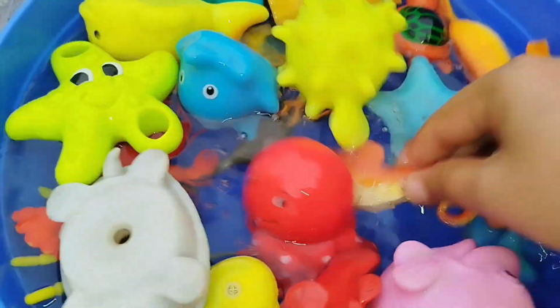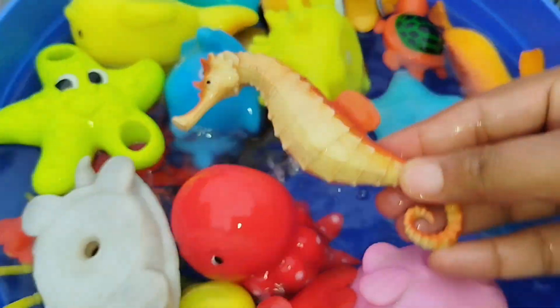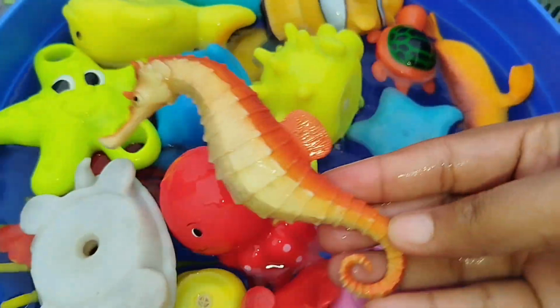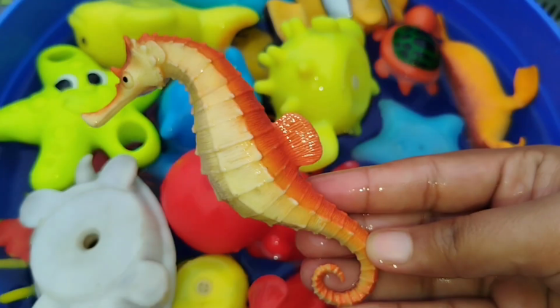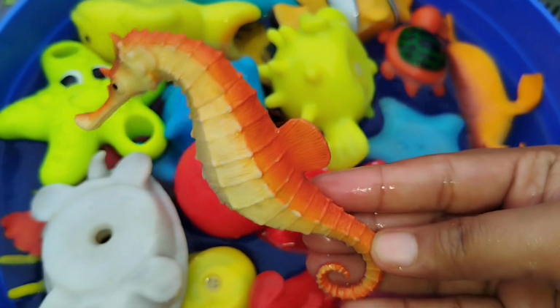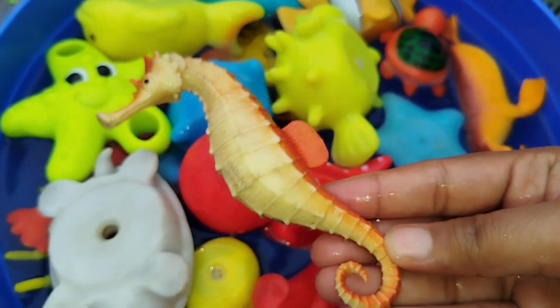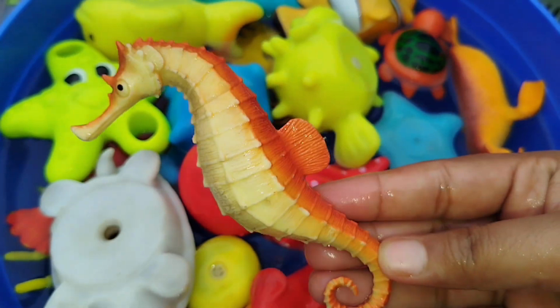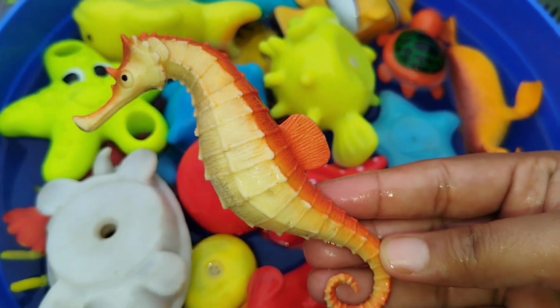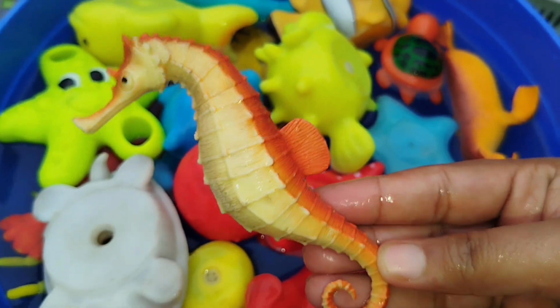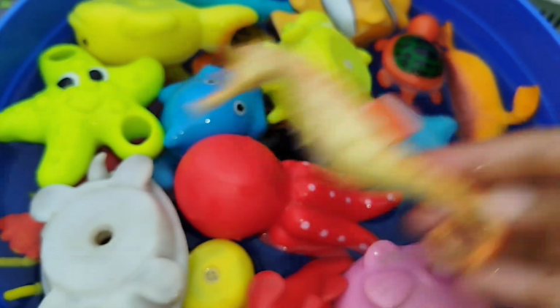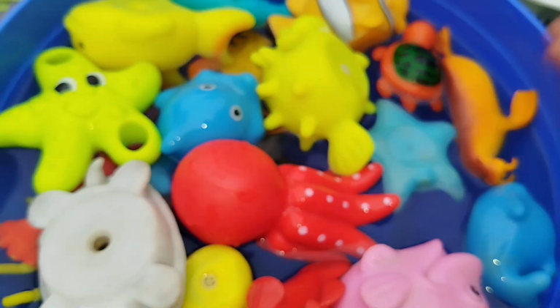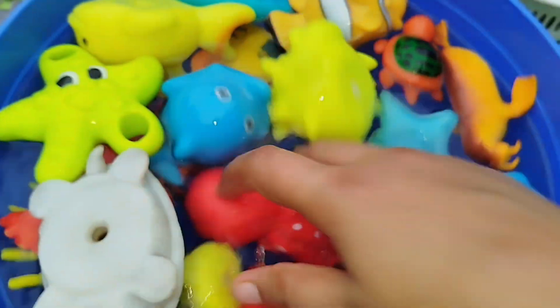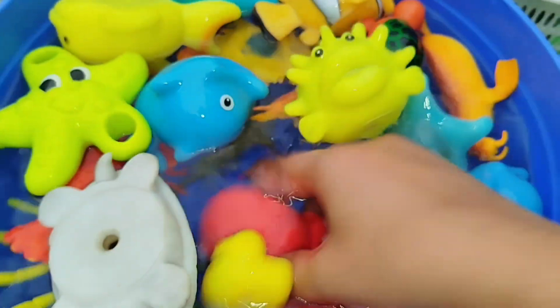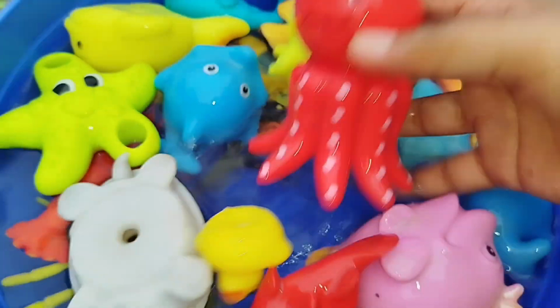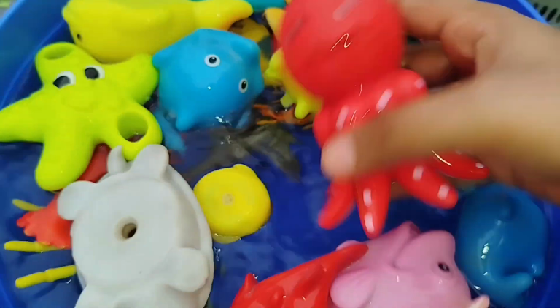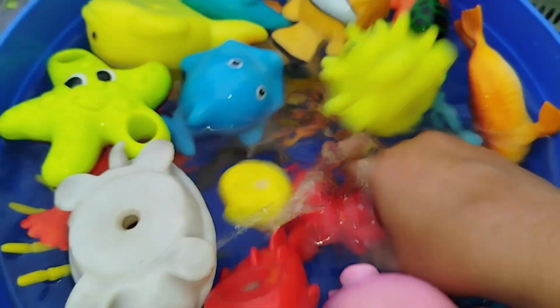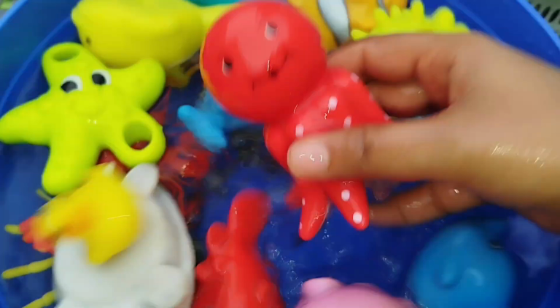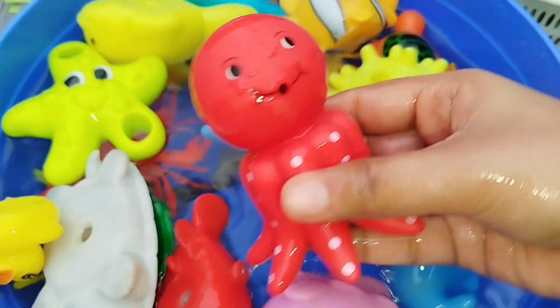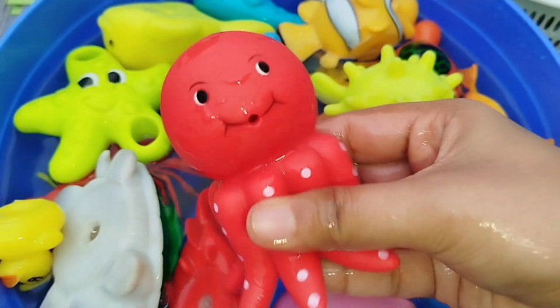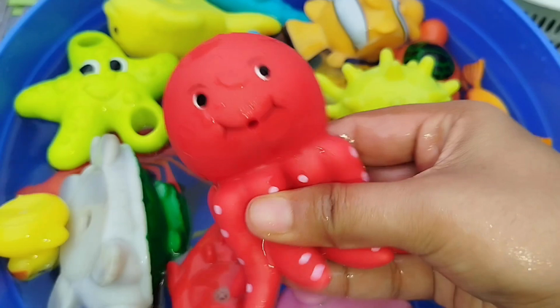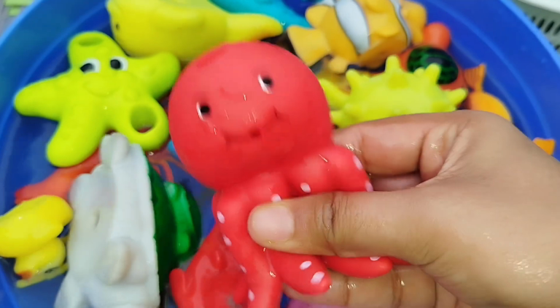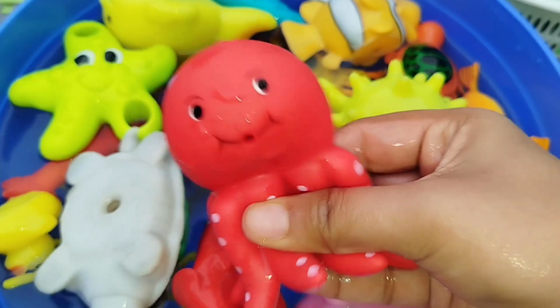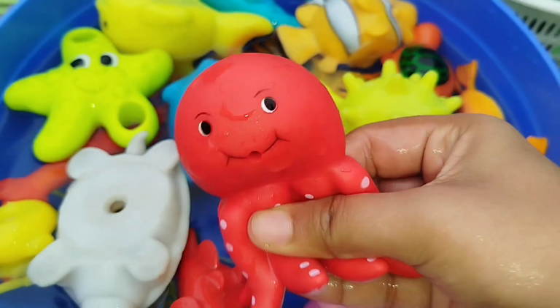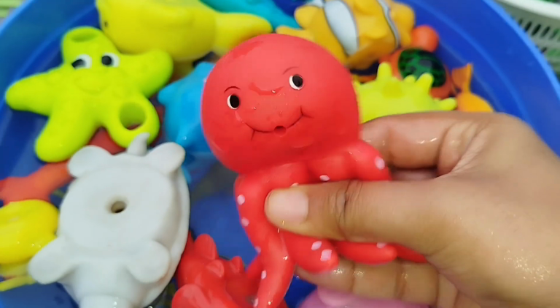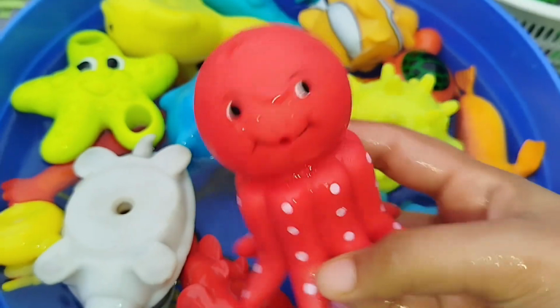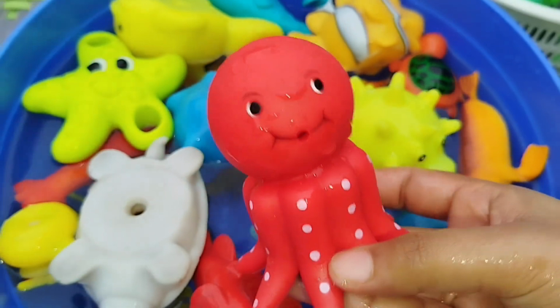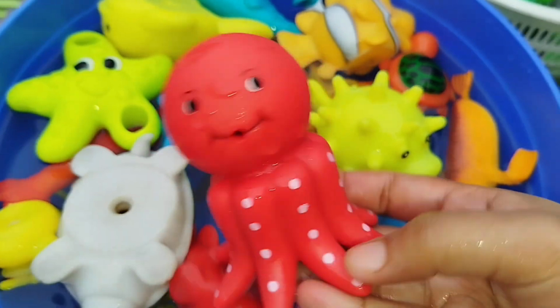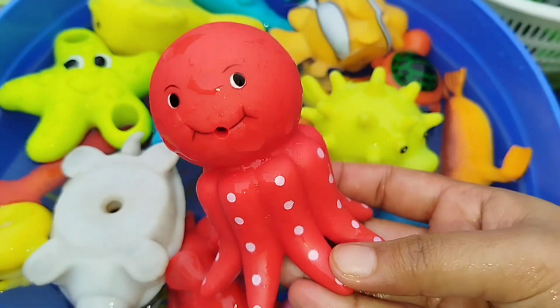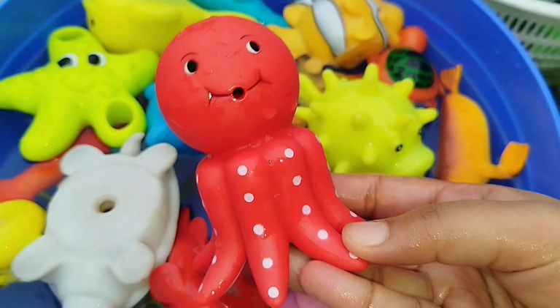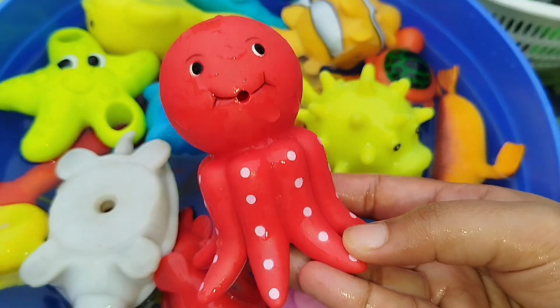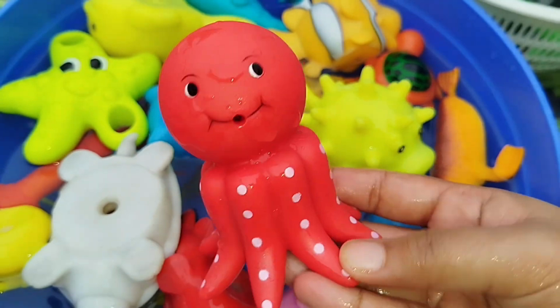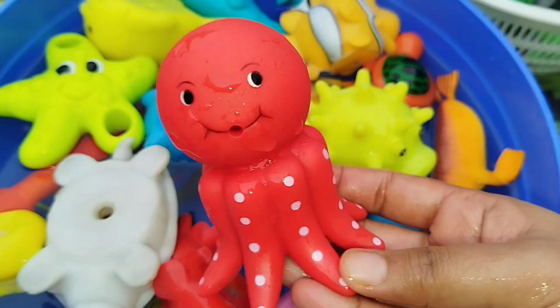The first sea animal is a seahorse. The next one is an octopus. This is an octopus.